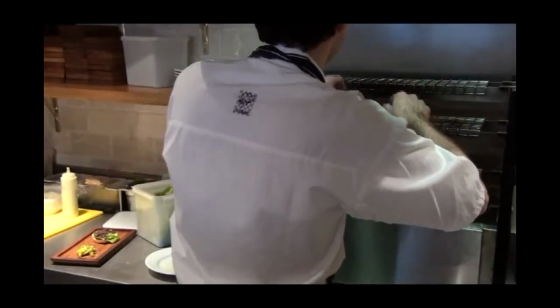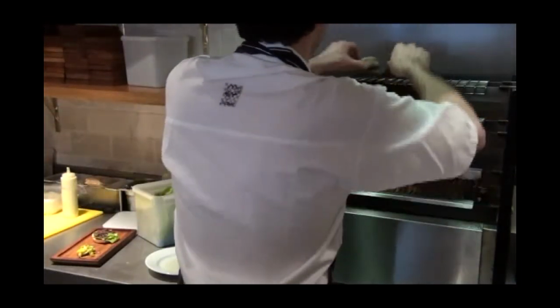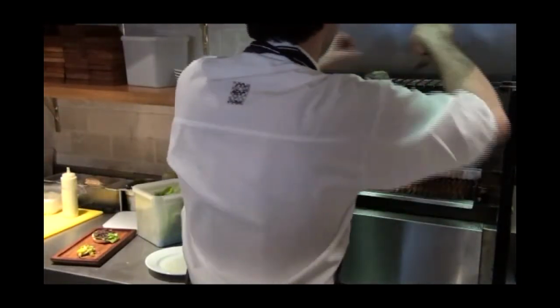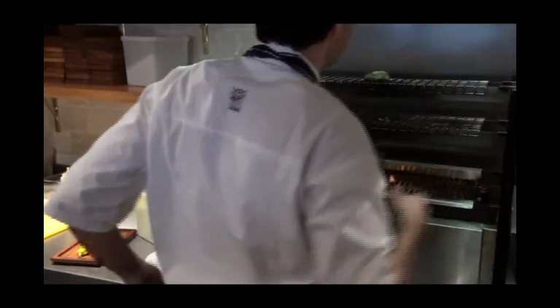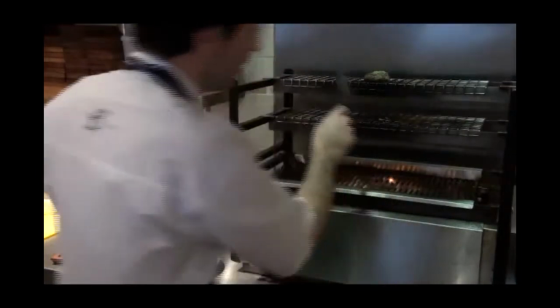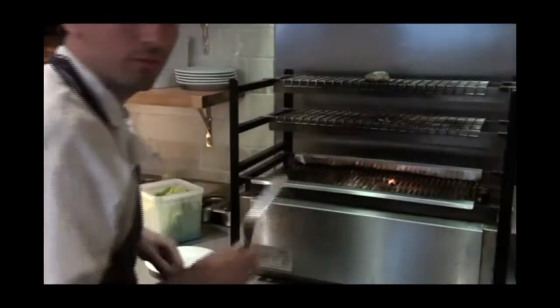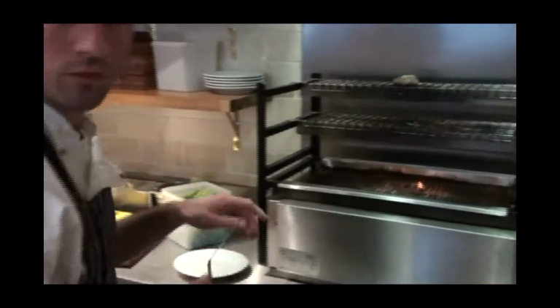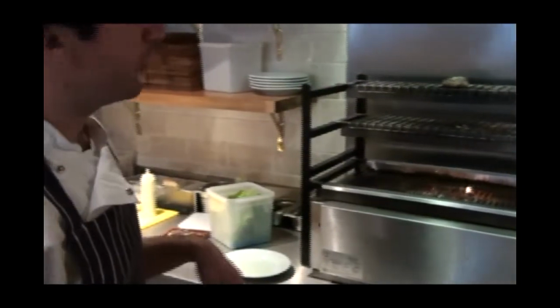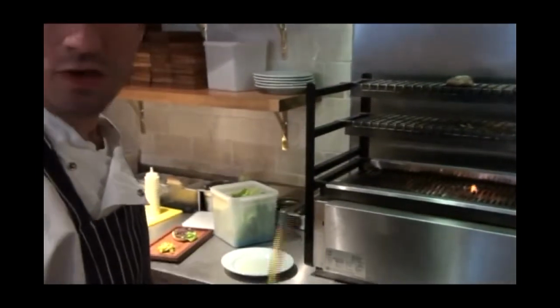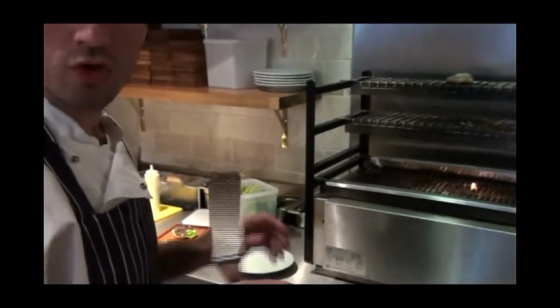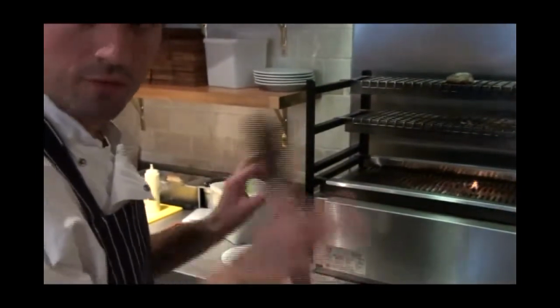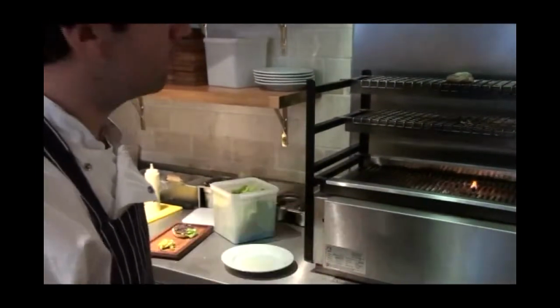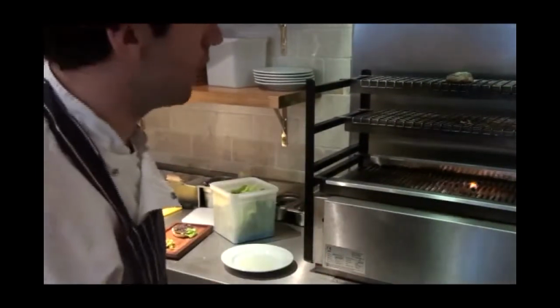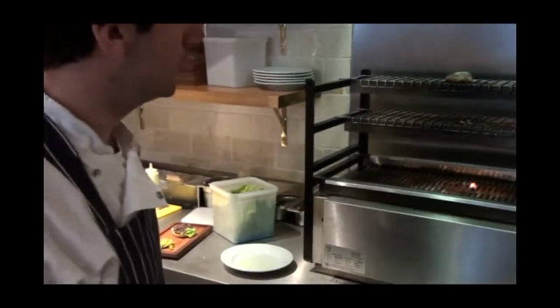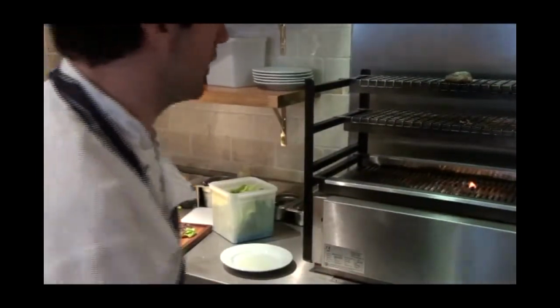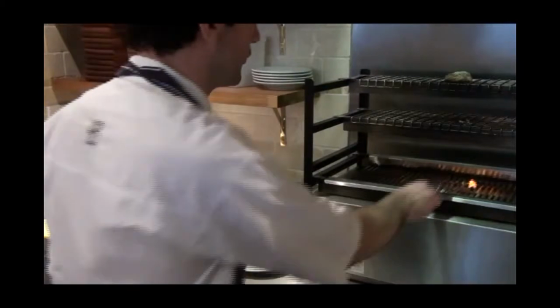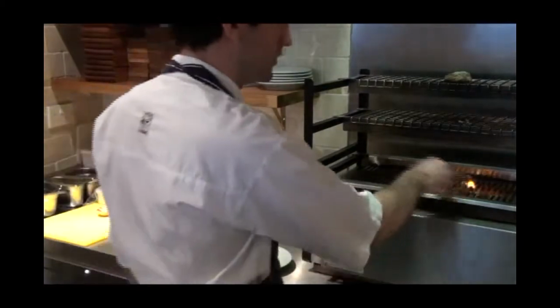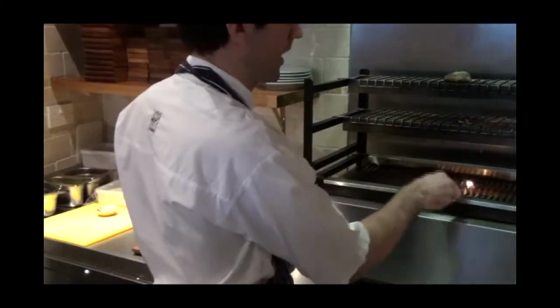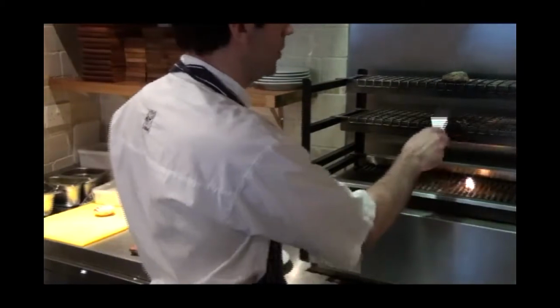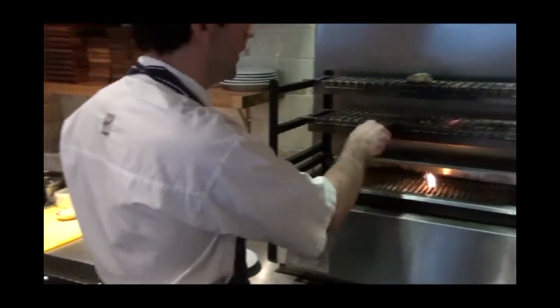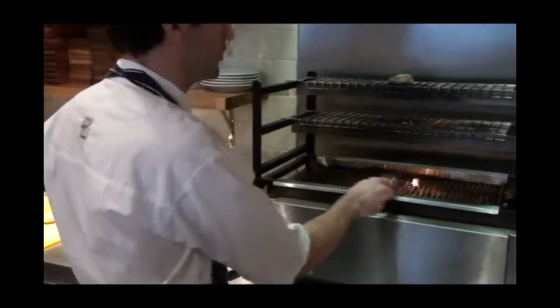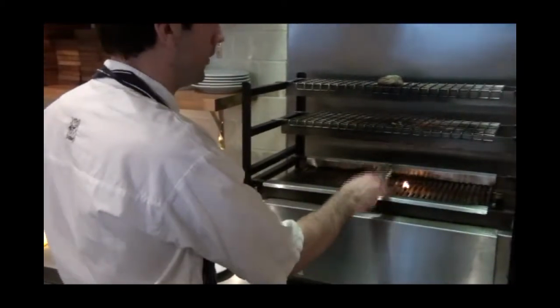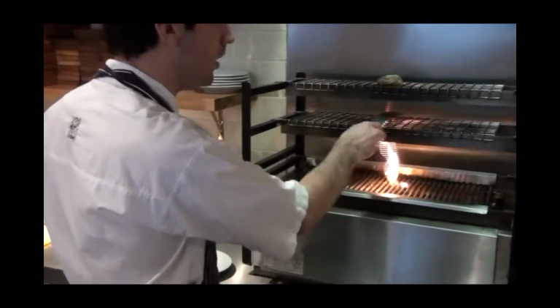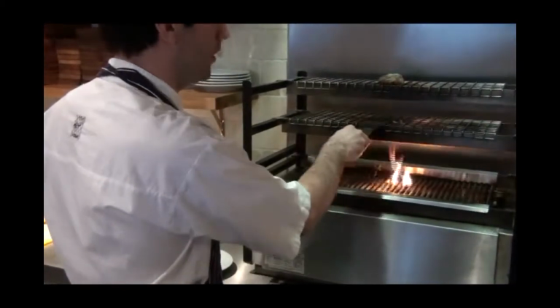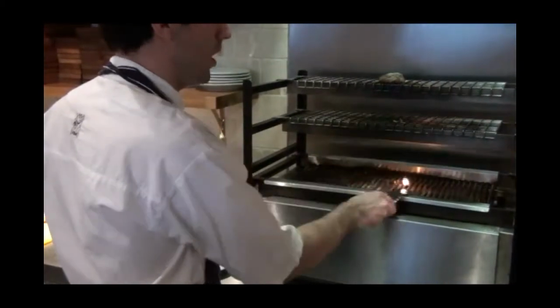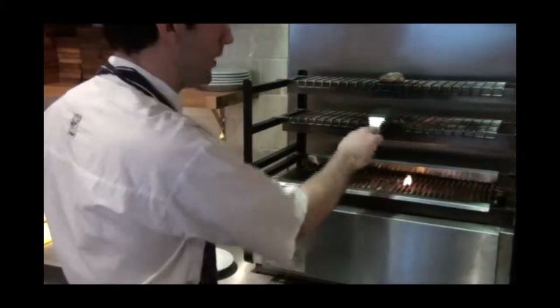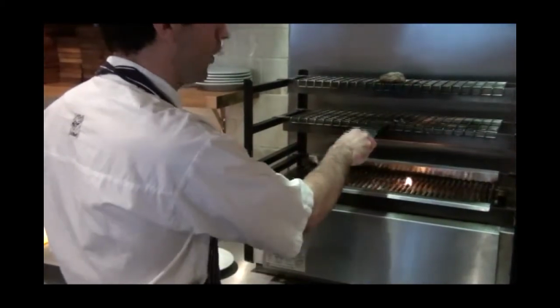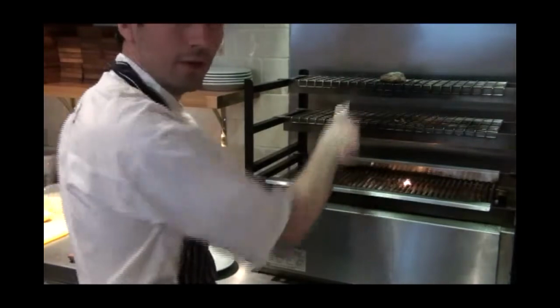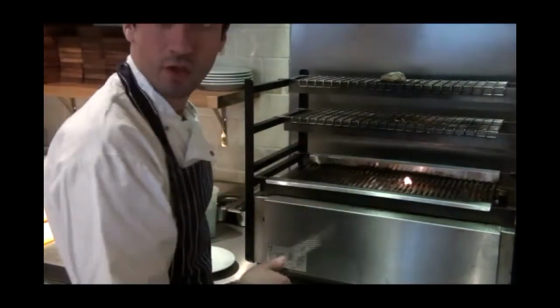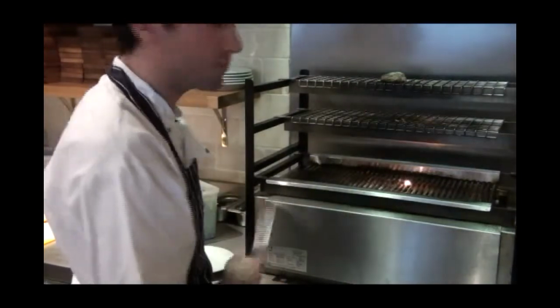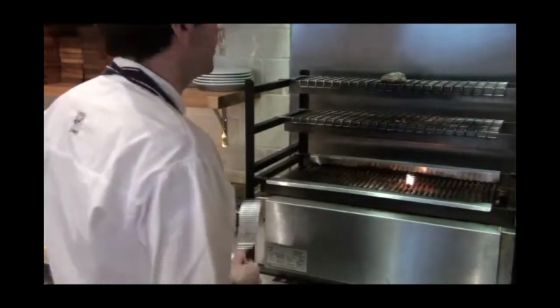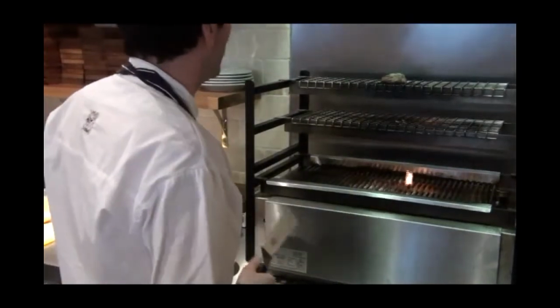I'll probably just give it 30 seconds on top just to kind of rest through. It's really good, this grill. You literally seal on here and then cook on there and kind of rest on there. It's pretty good.